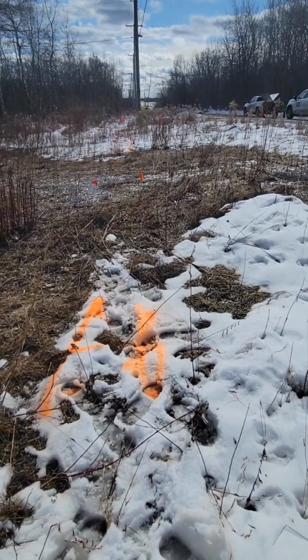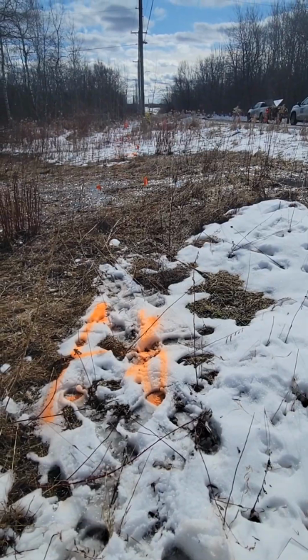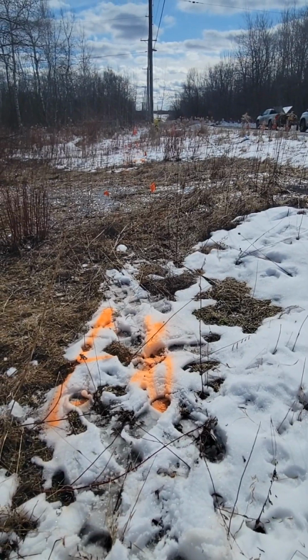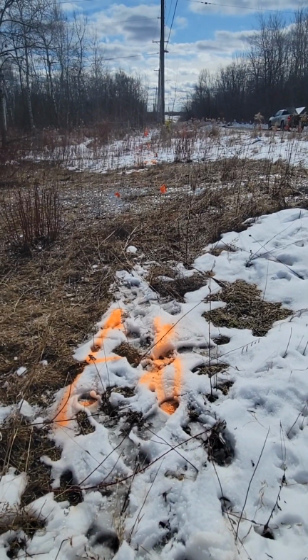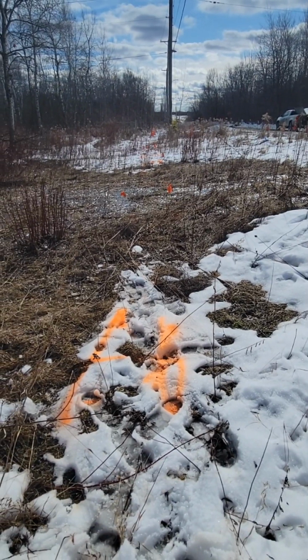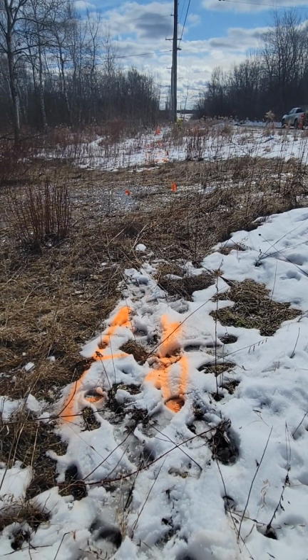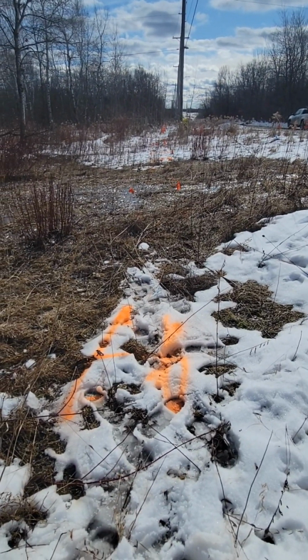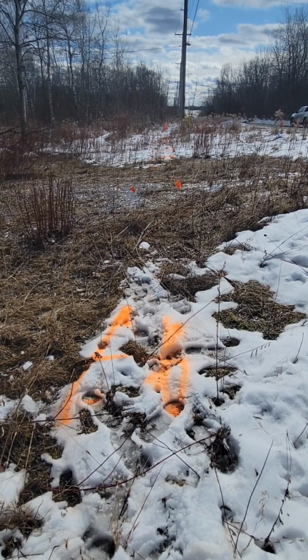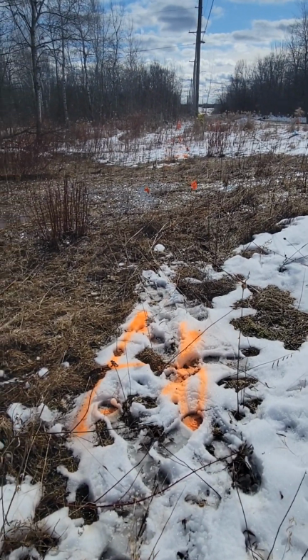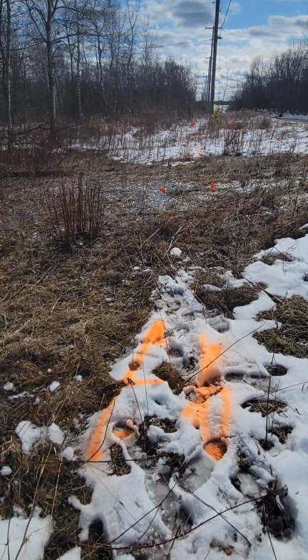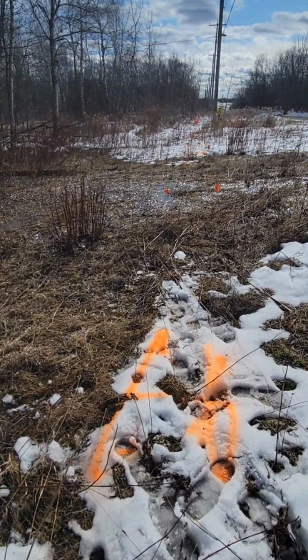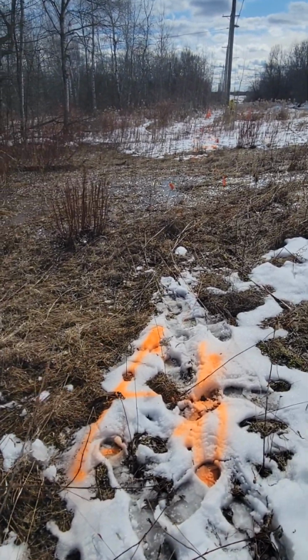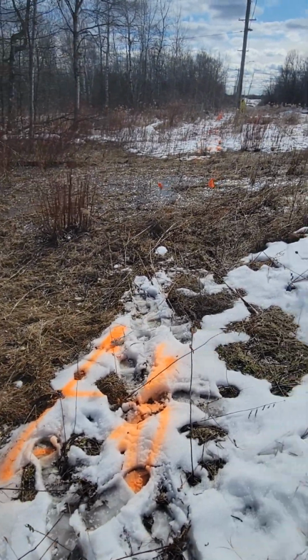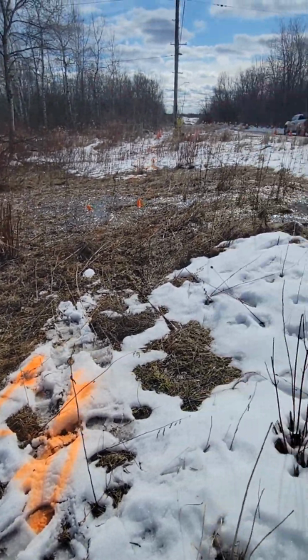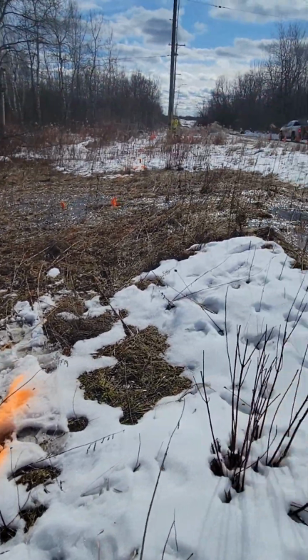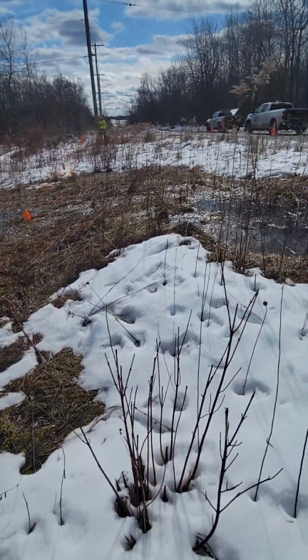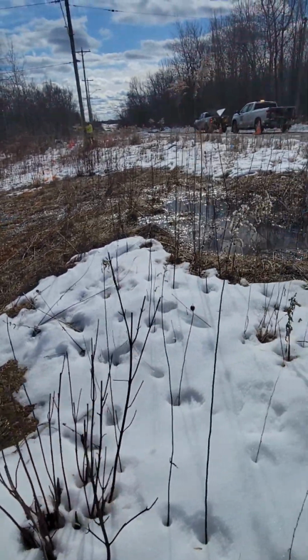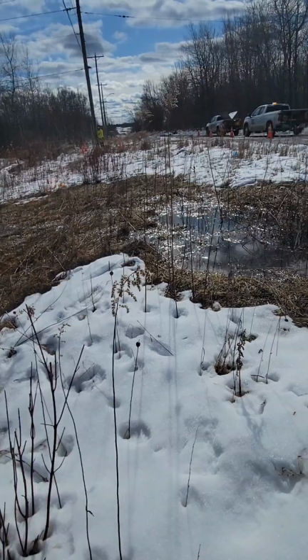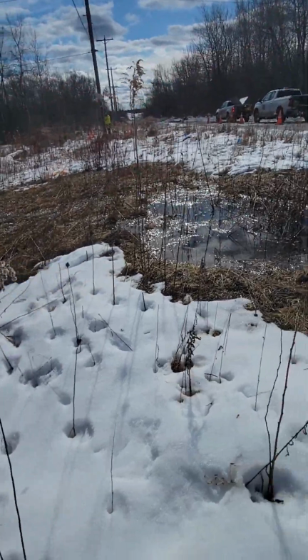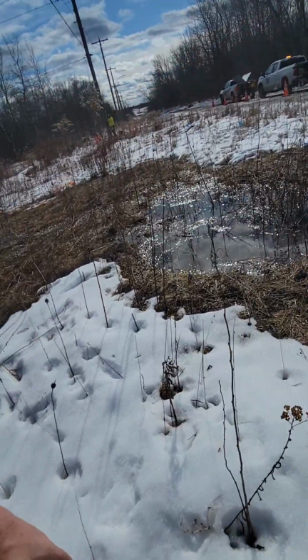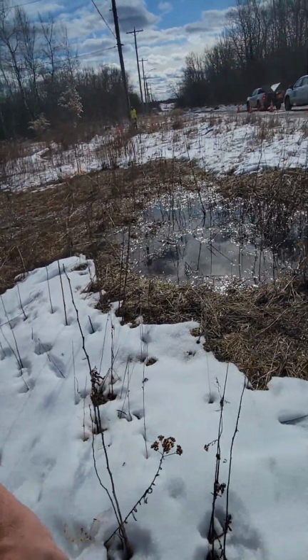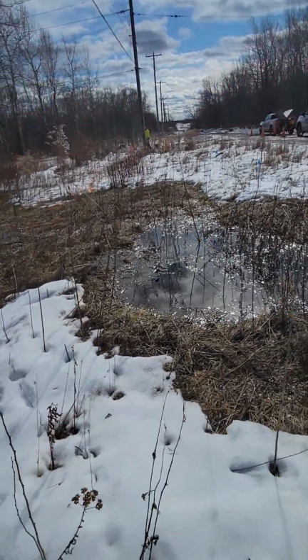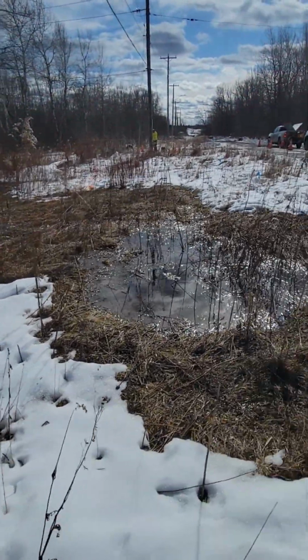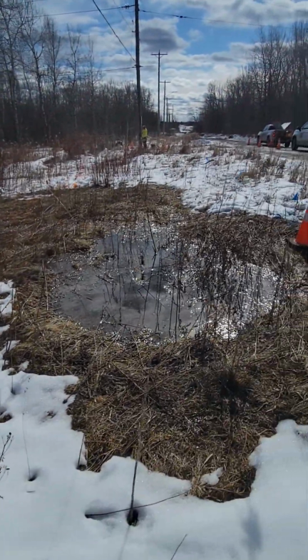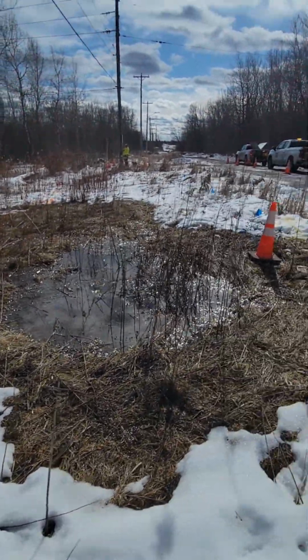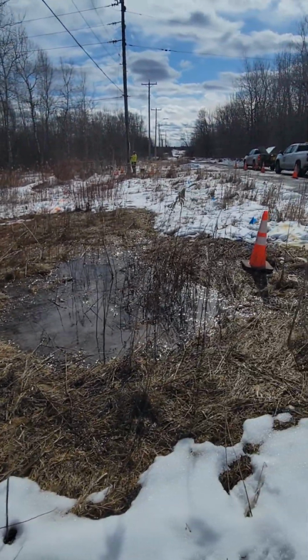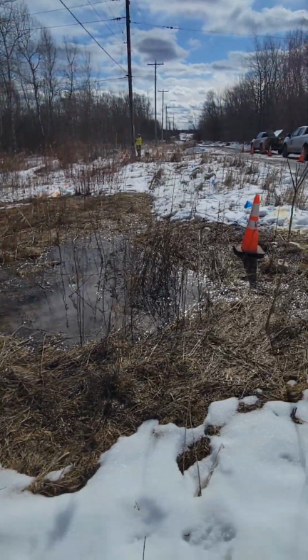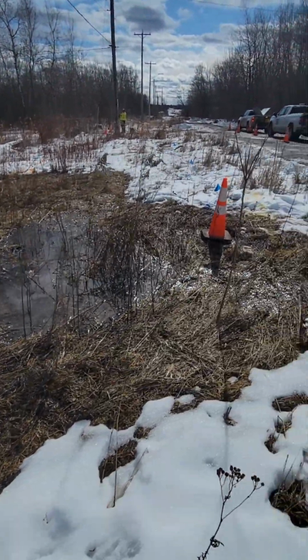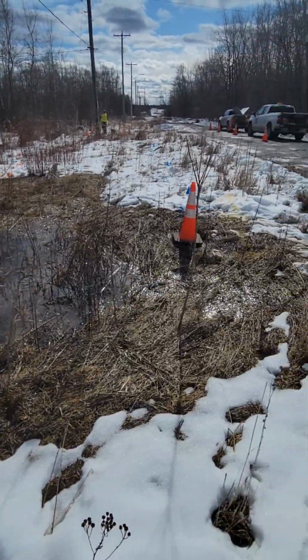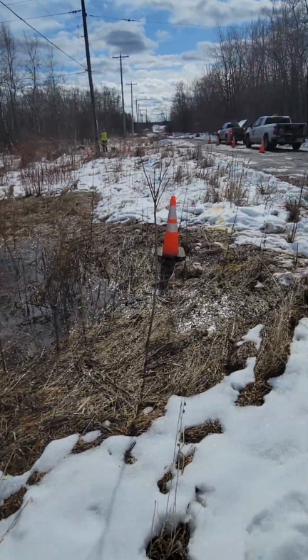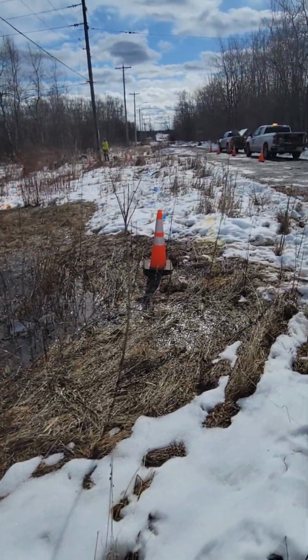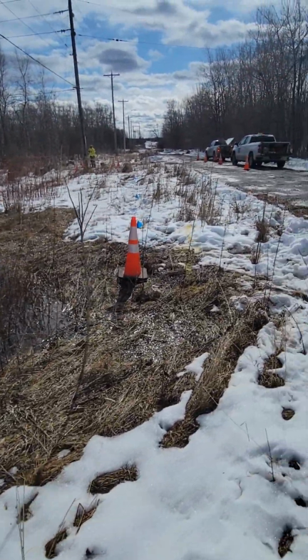And there is our locate — there is our duct run. That's why we got a duct run.